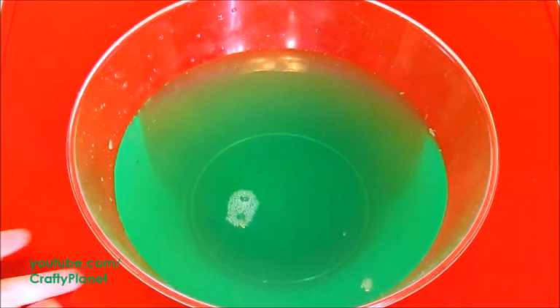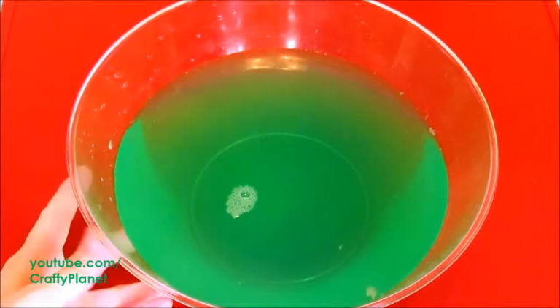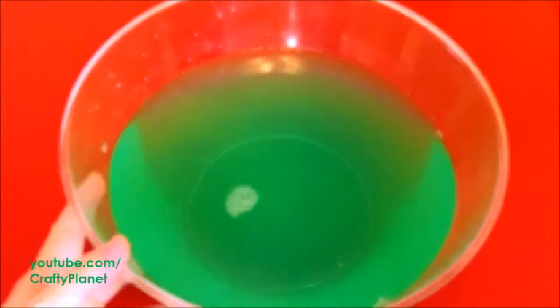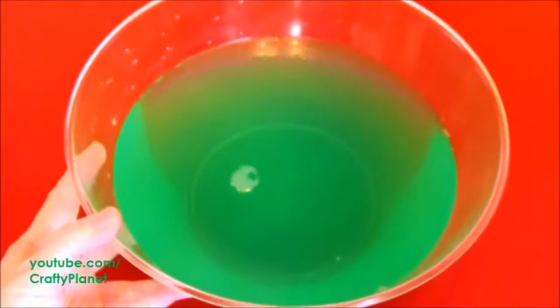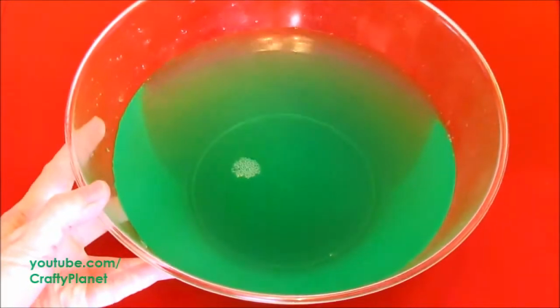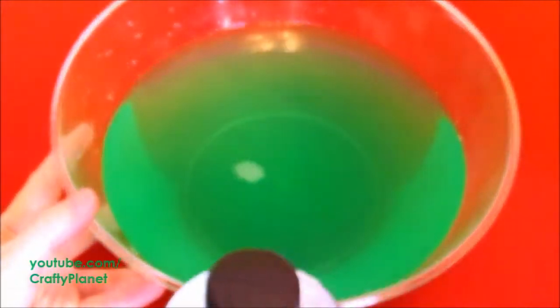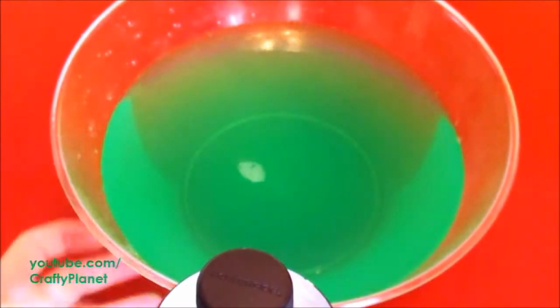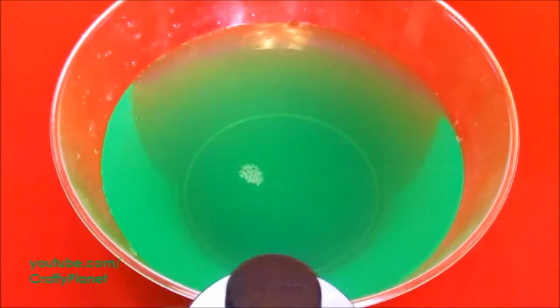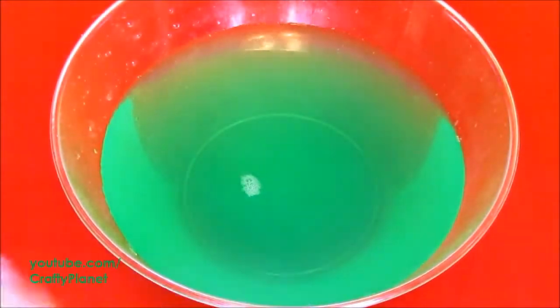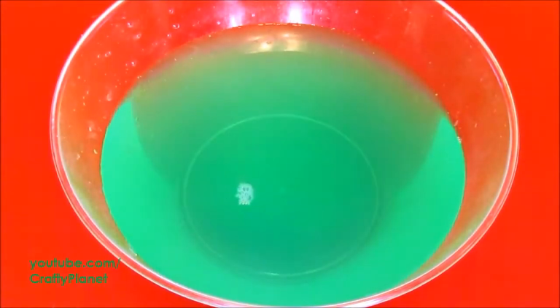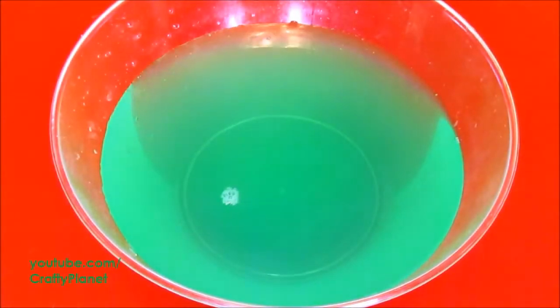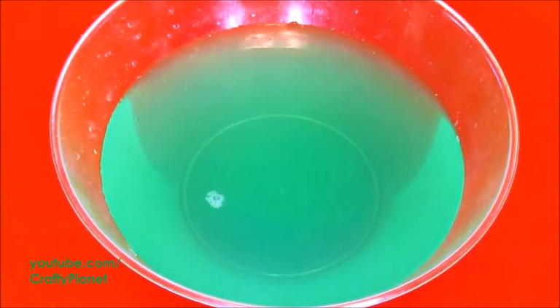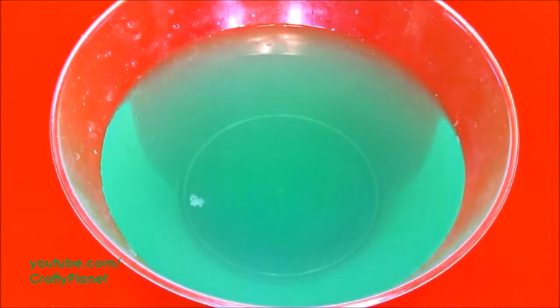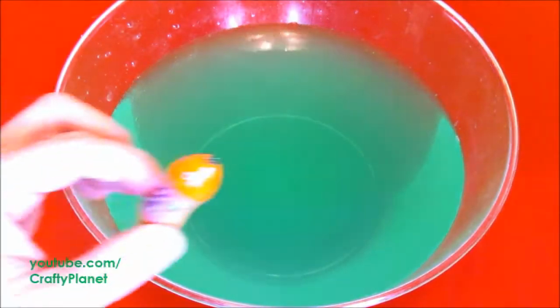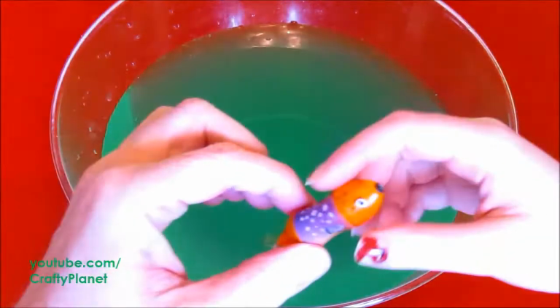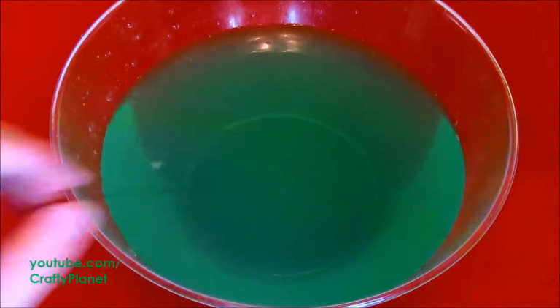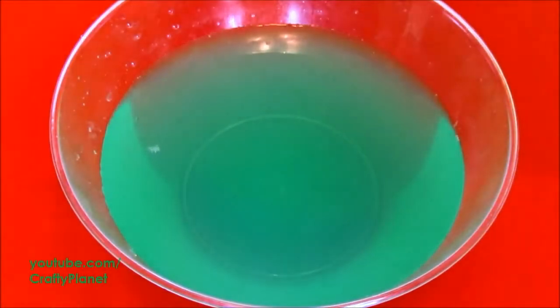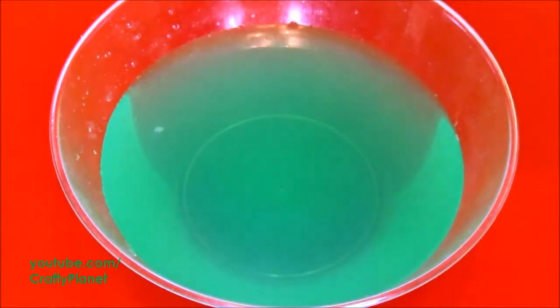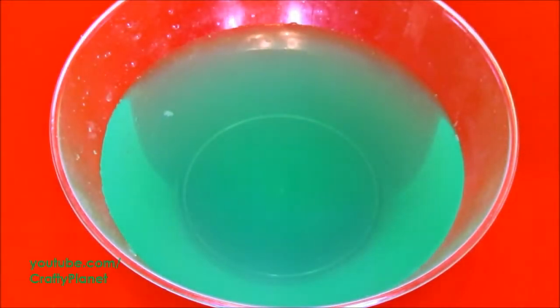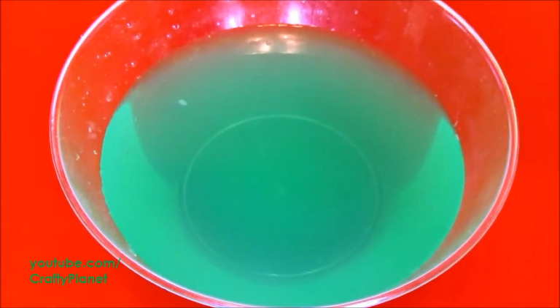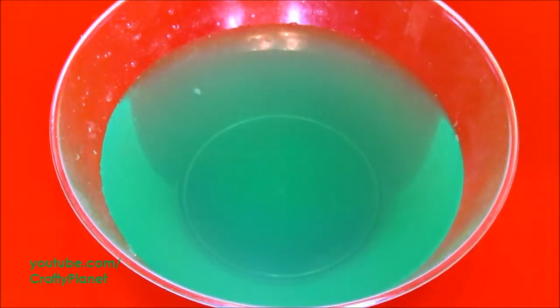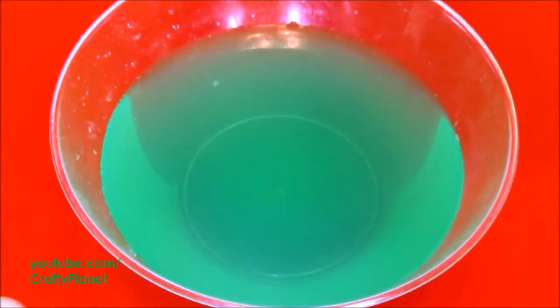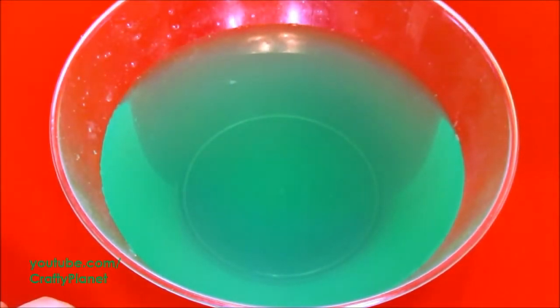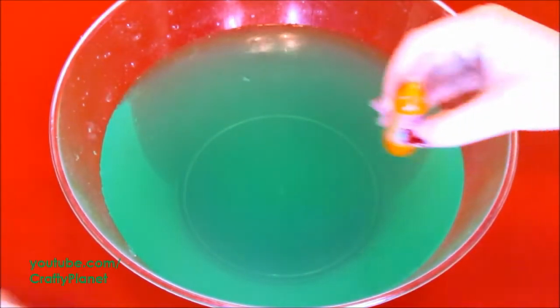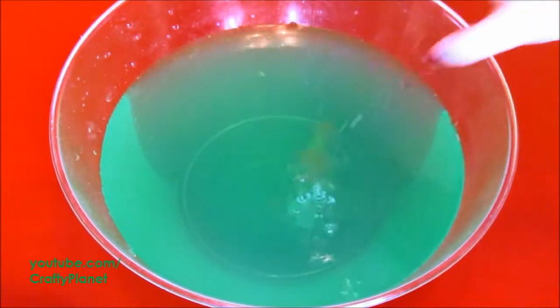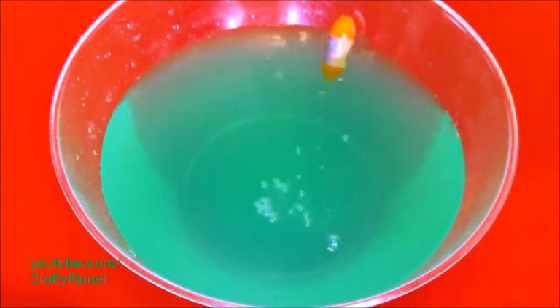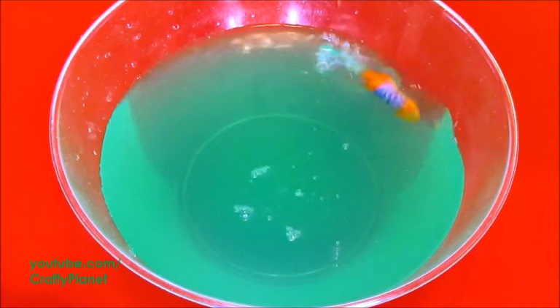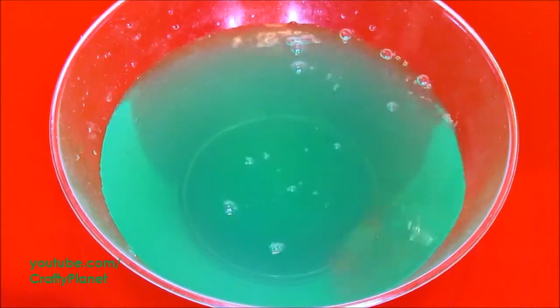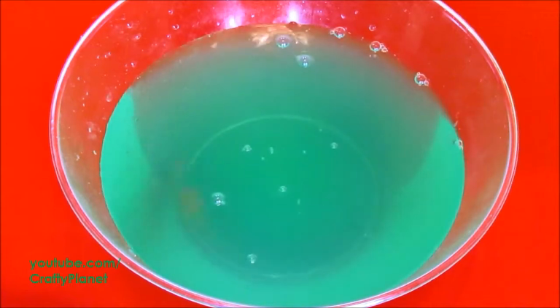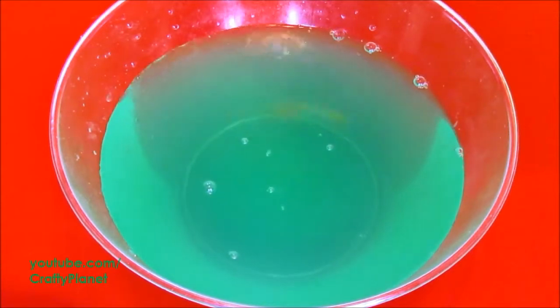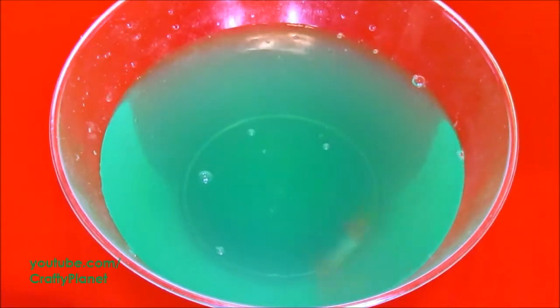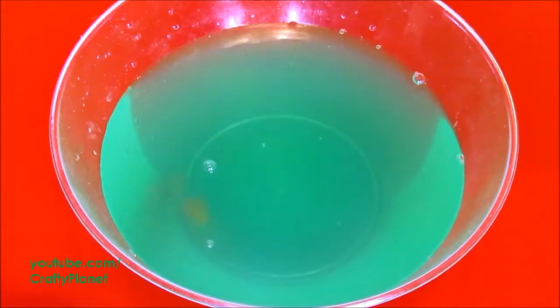It smells pretty good too. Let's see if our fish will swim in it. Can you start the wahoo up? He's probably going to make a splashy mess, but we'll start him up. That's my favorite fish ever, the wahoo. I love it.